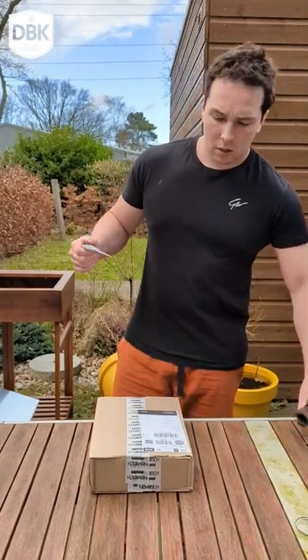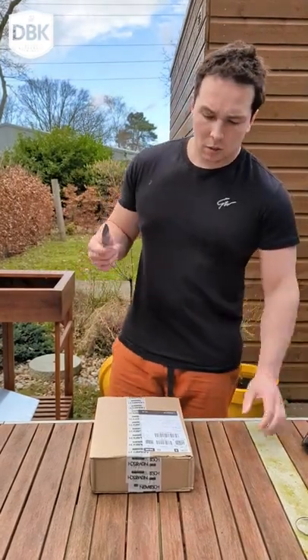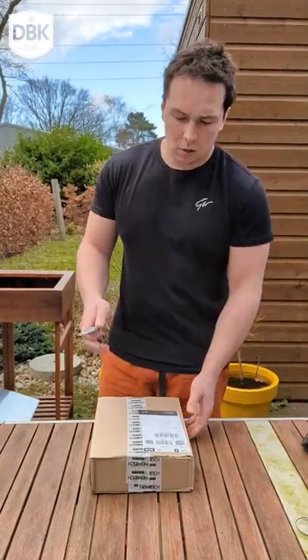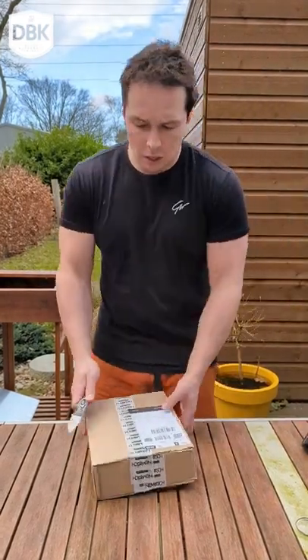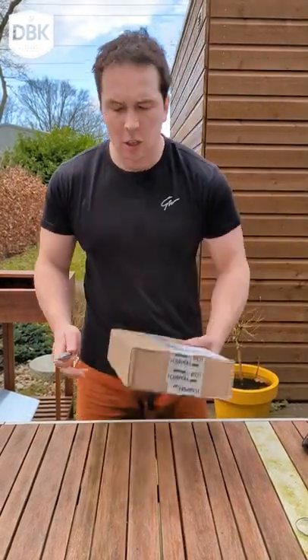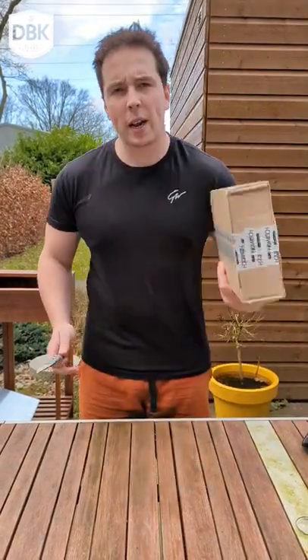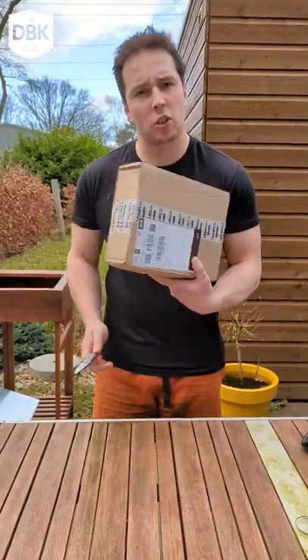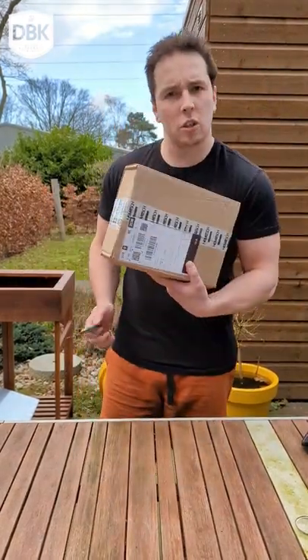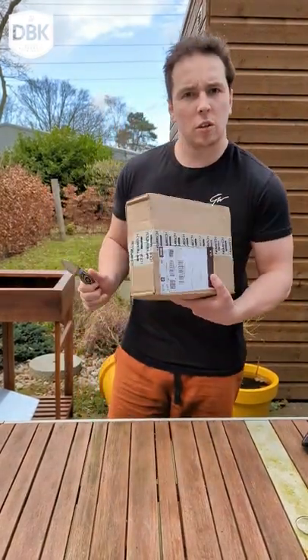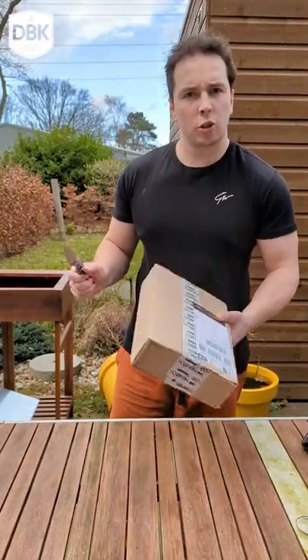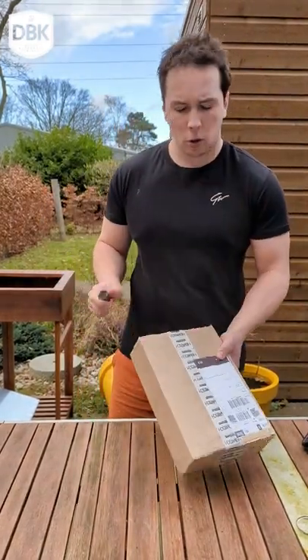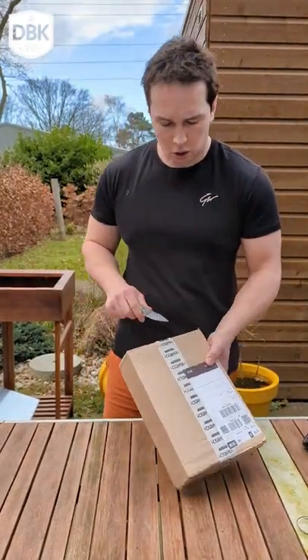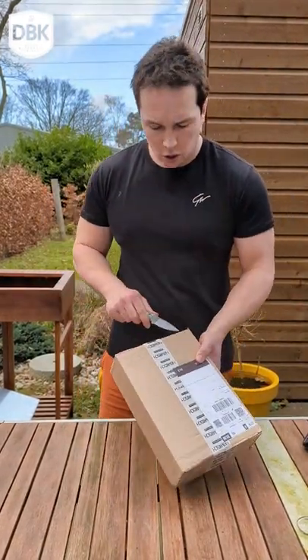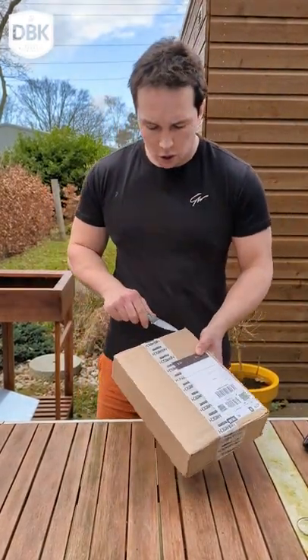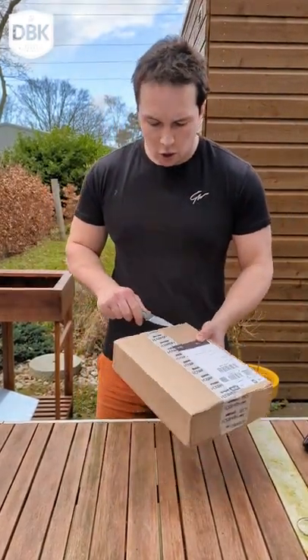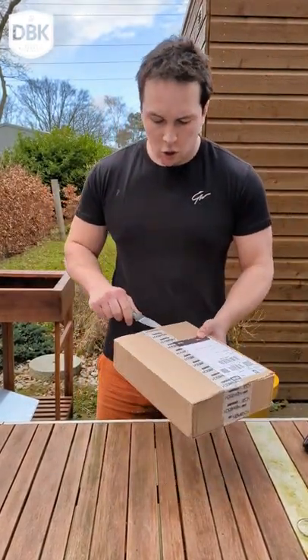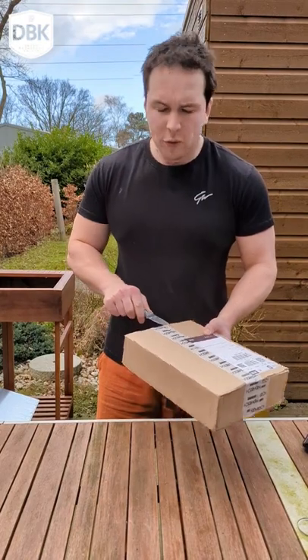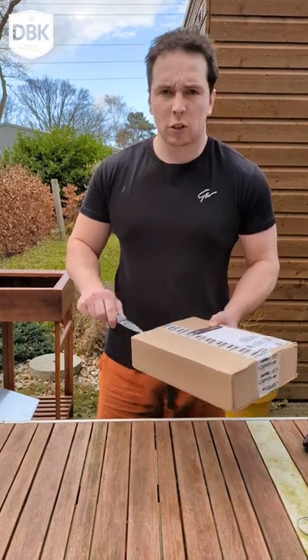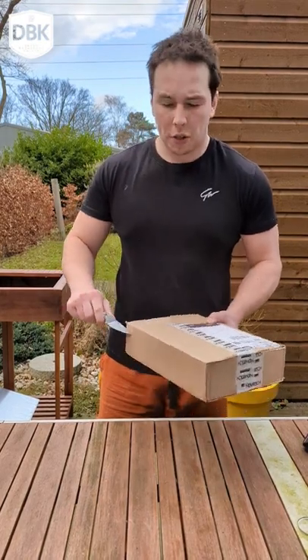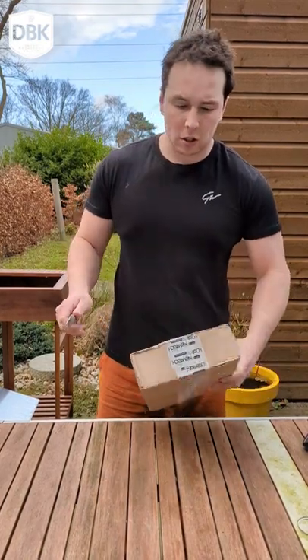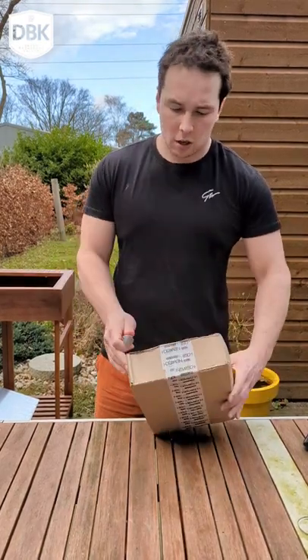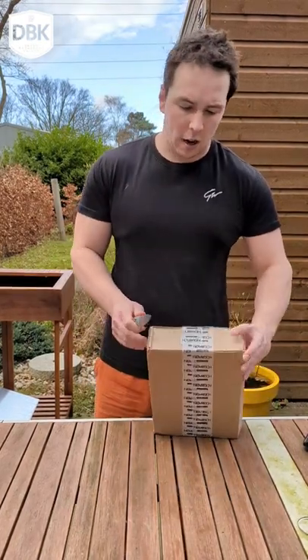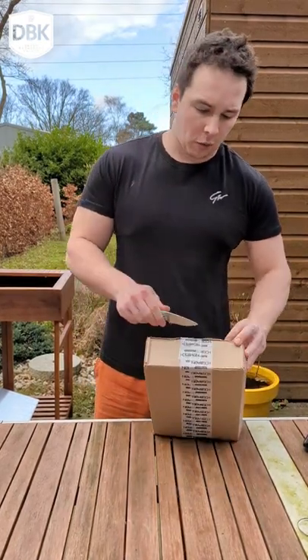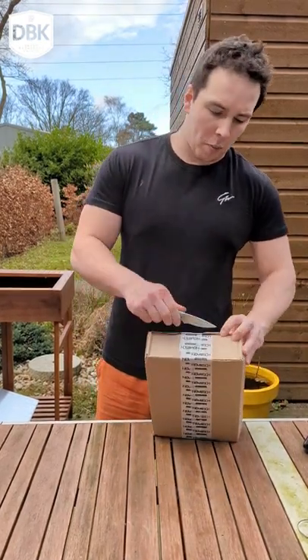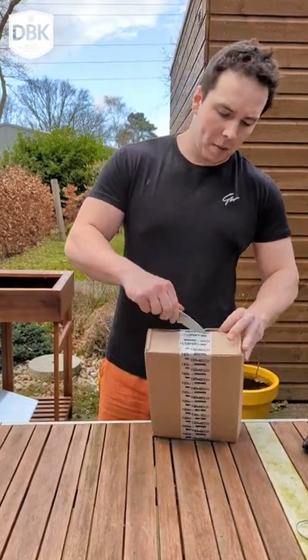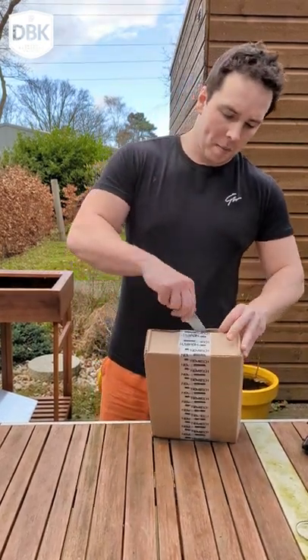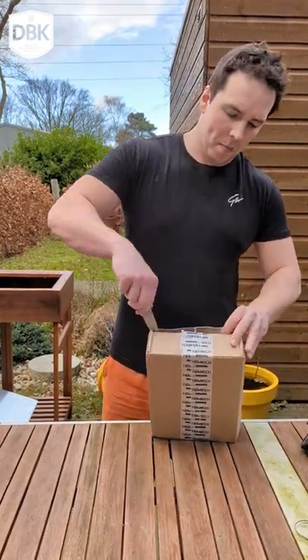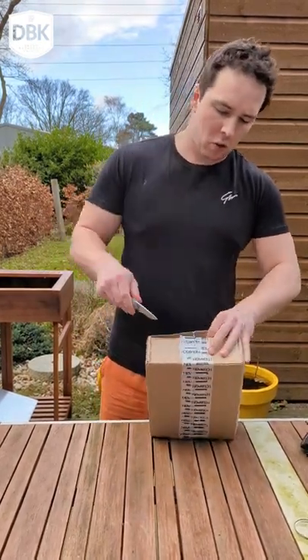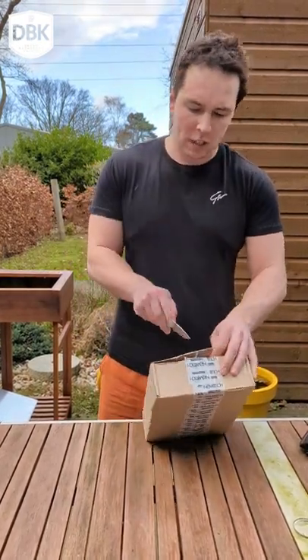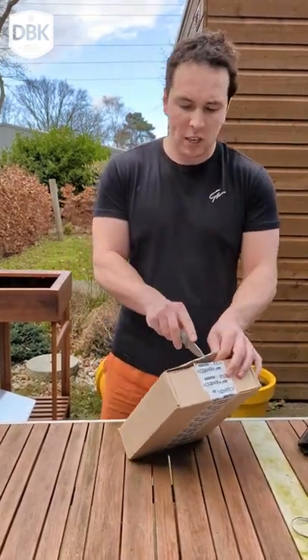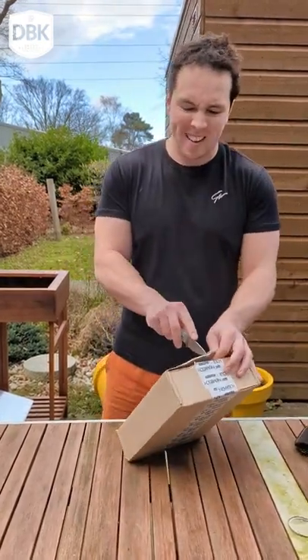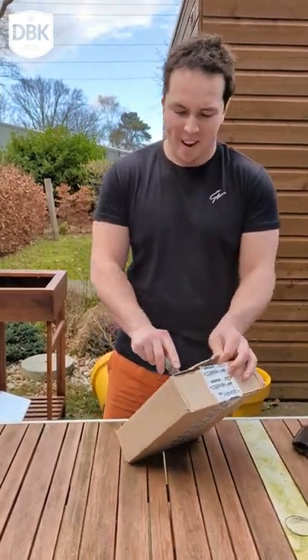All right, so this is a new package for the shorts. Novich, I think it's an airsoft company. So let's see their knife.